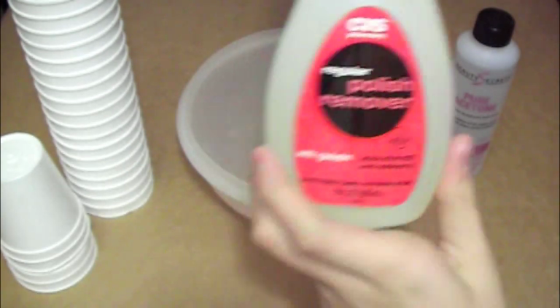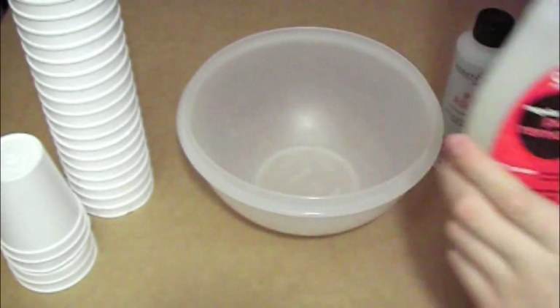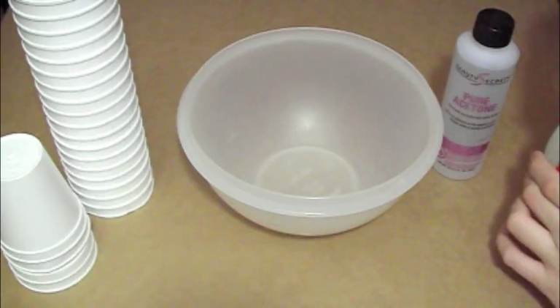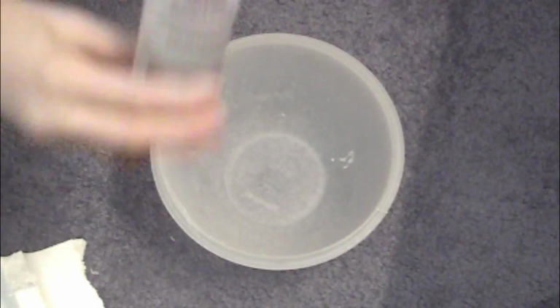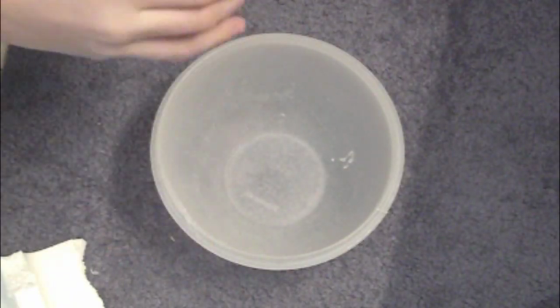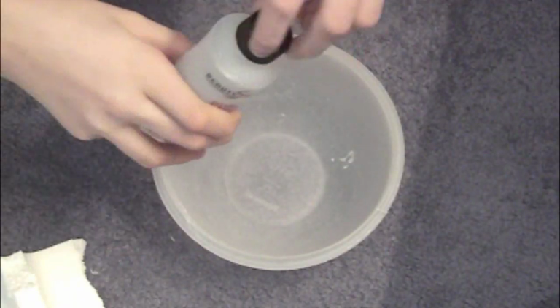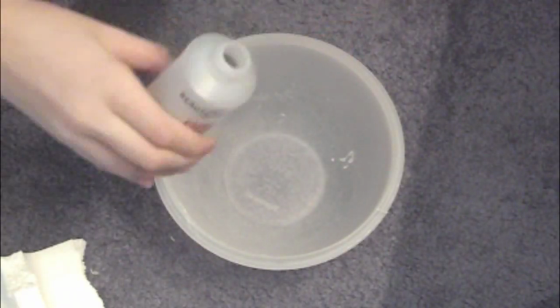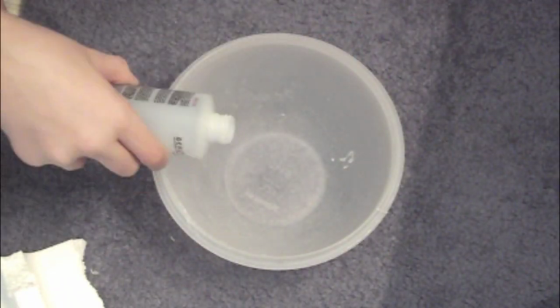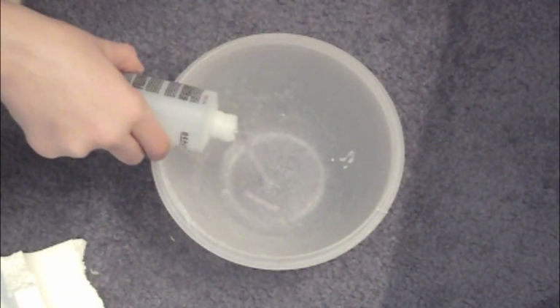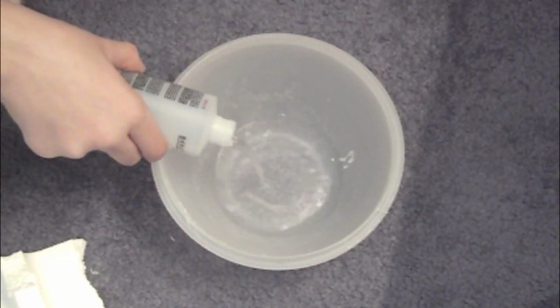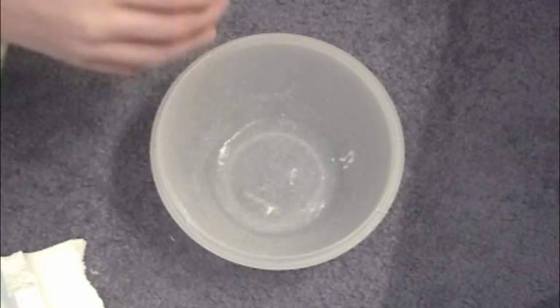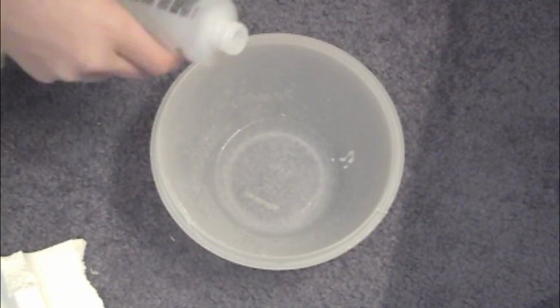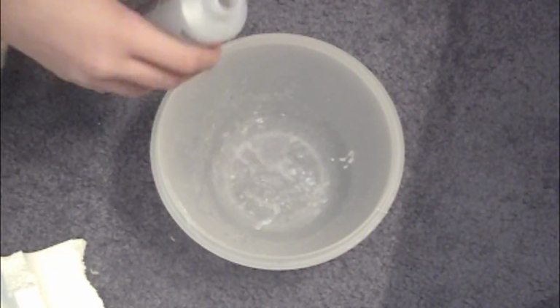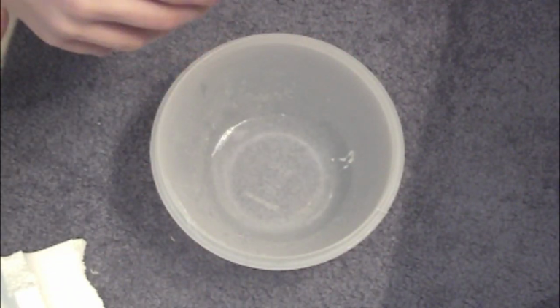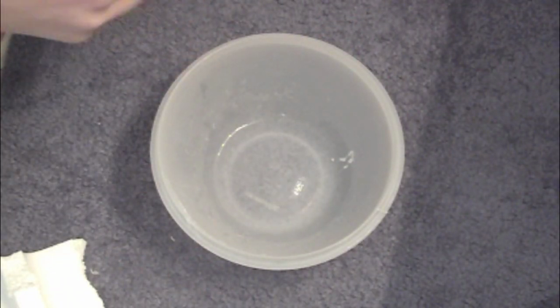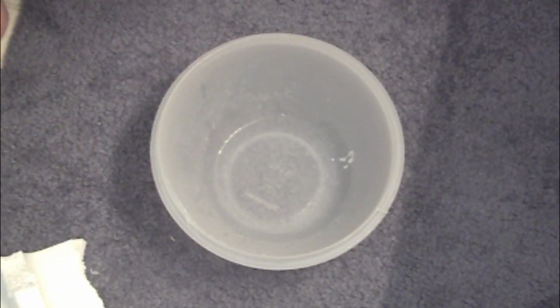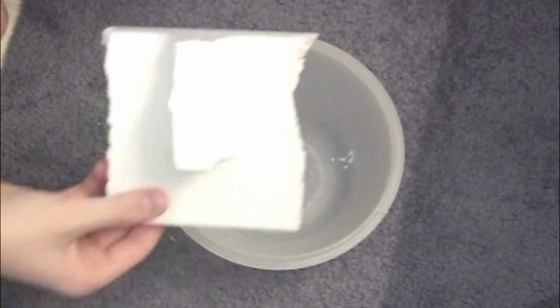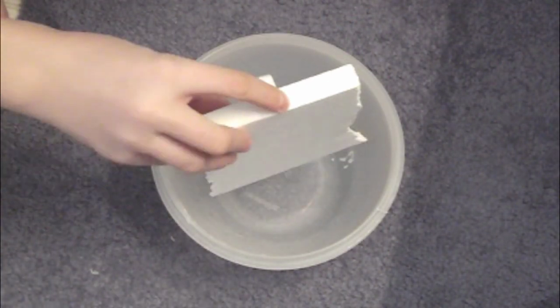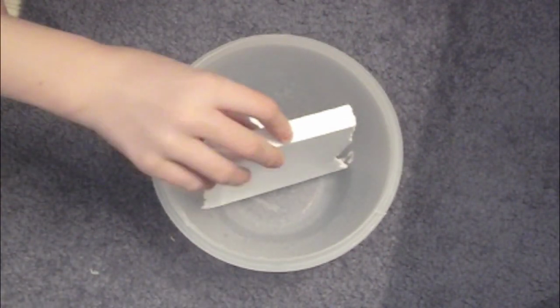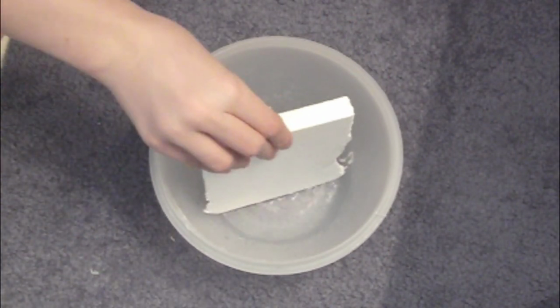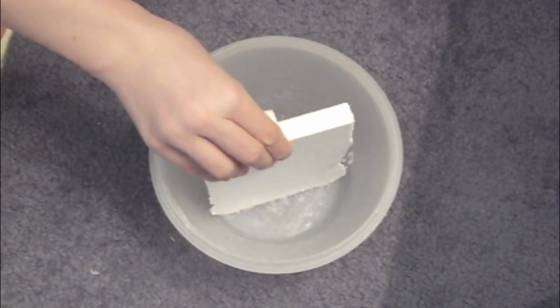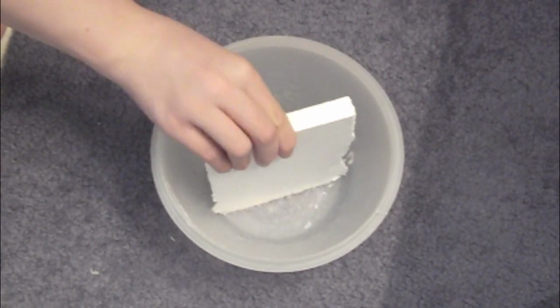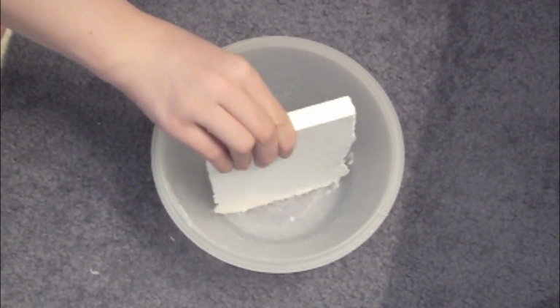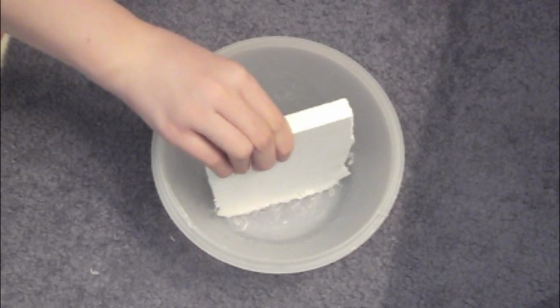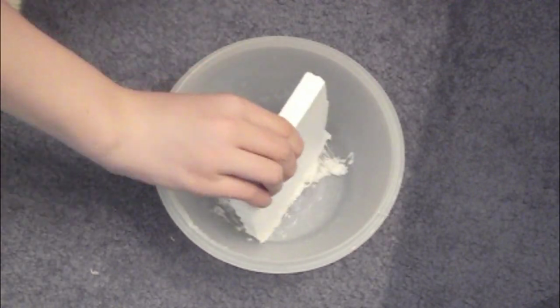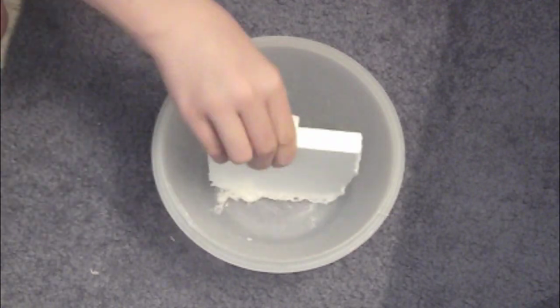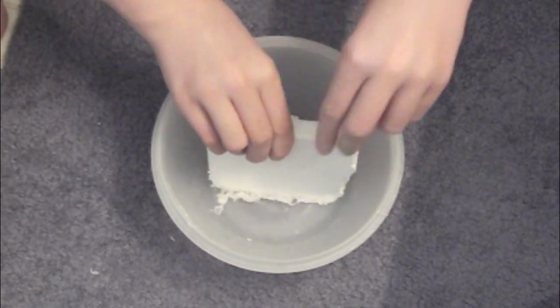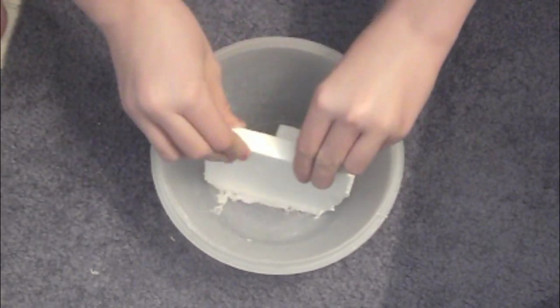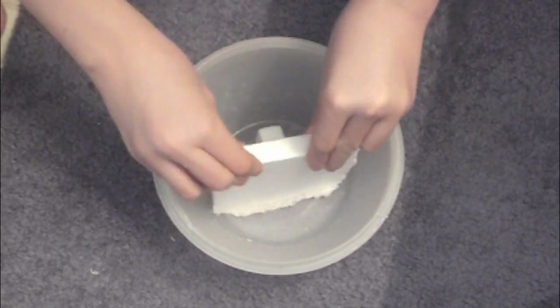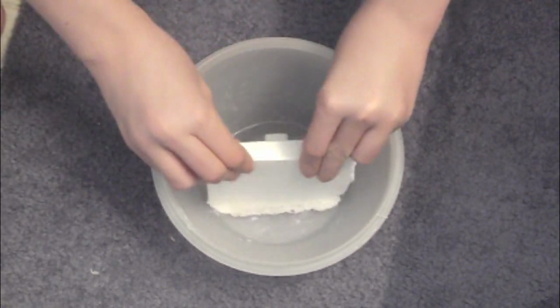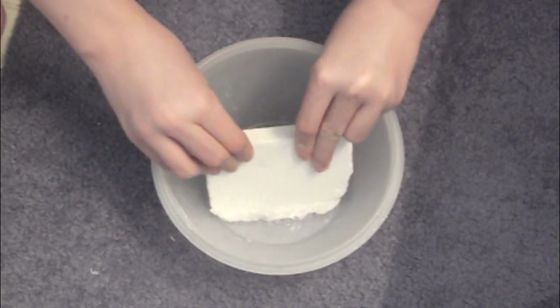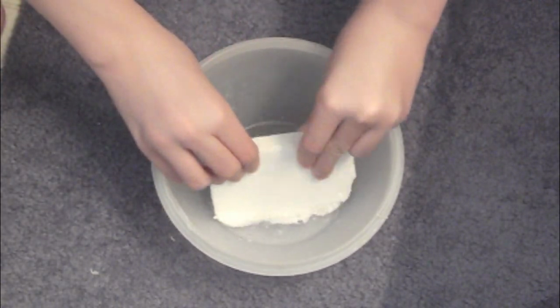I just bought this for the experiment. Just pour enough acetone in there based on how much styrofoam you have, and then just push it in. That's it.